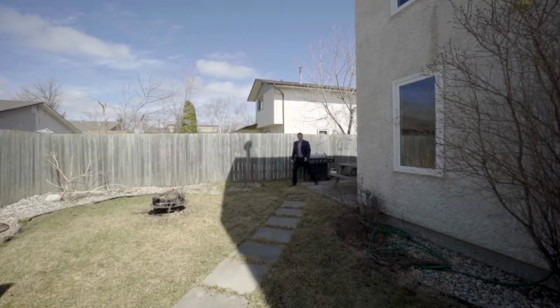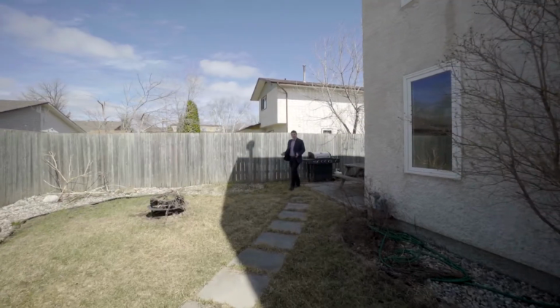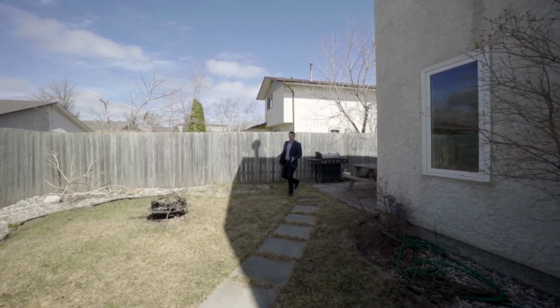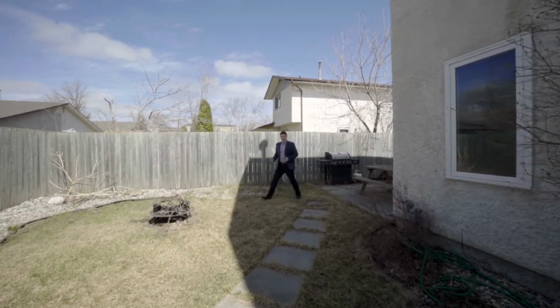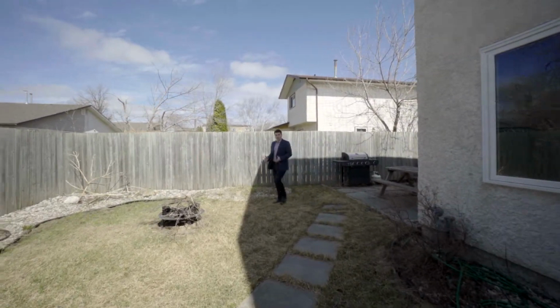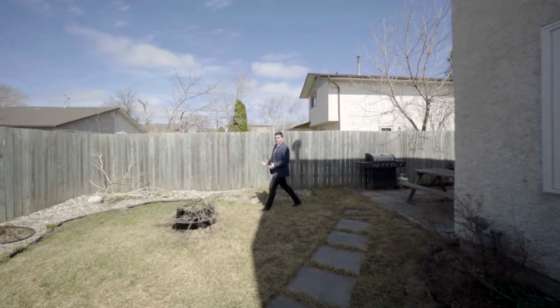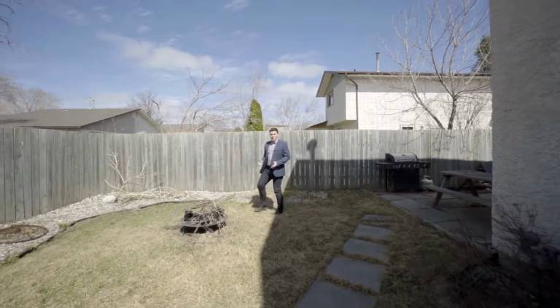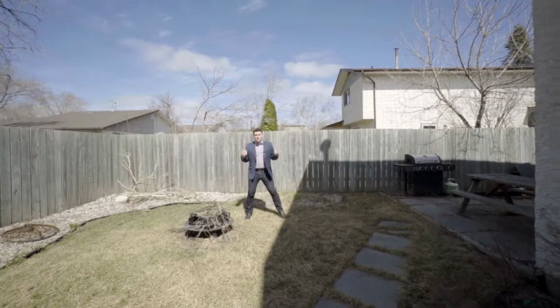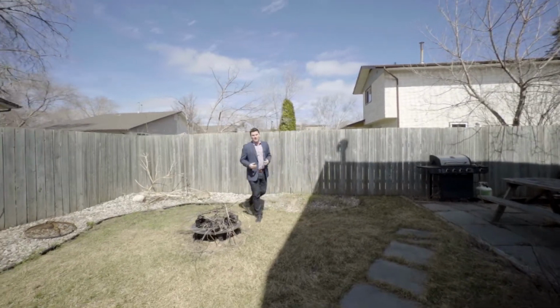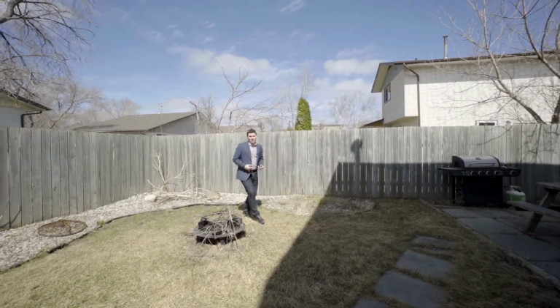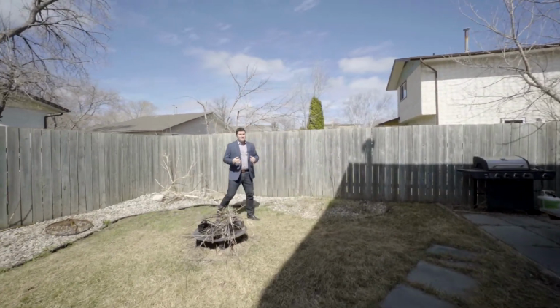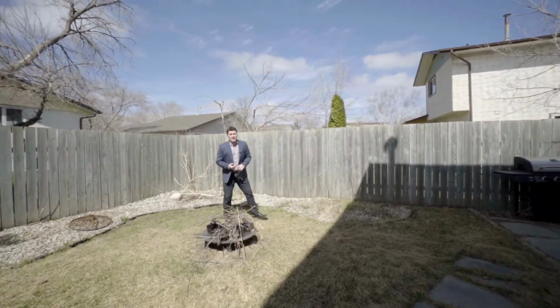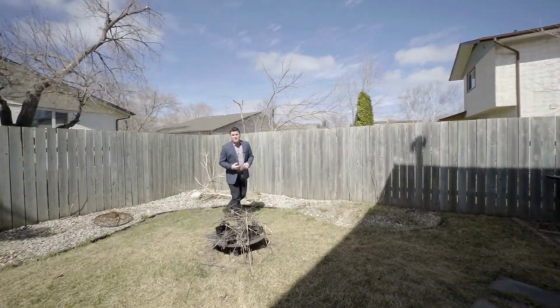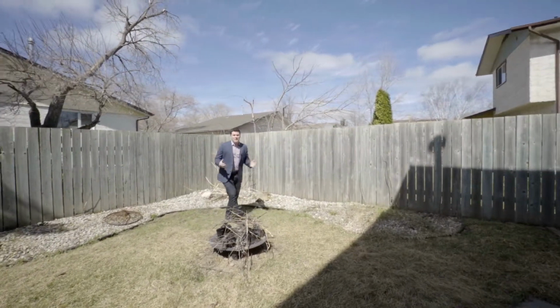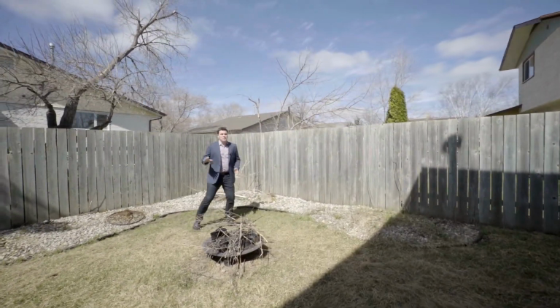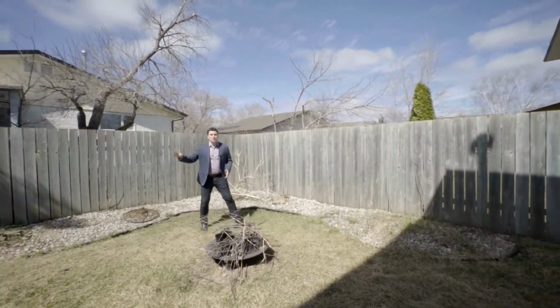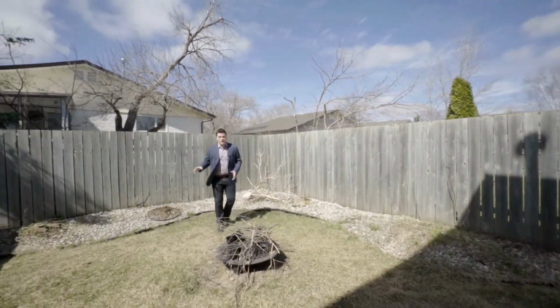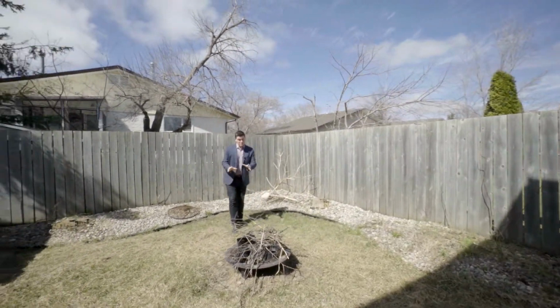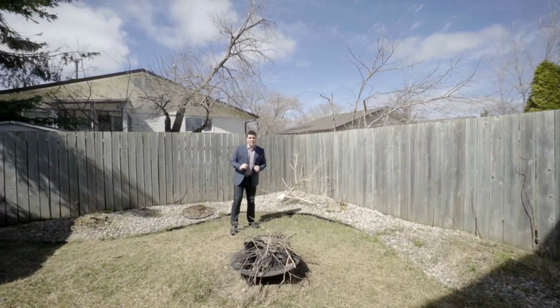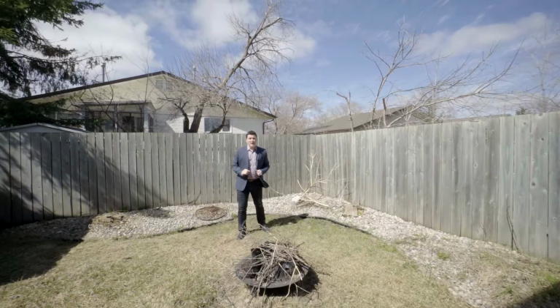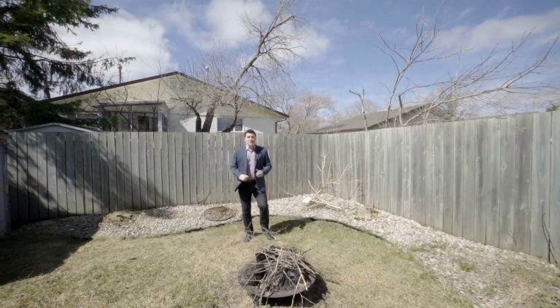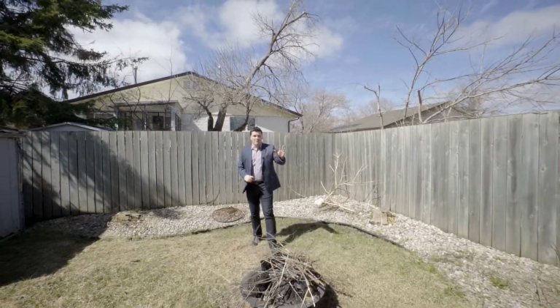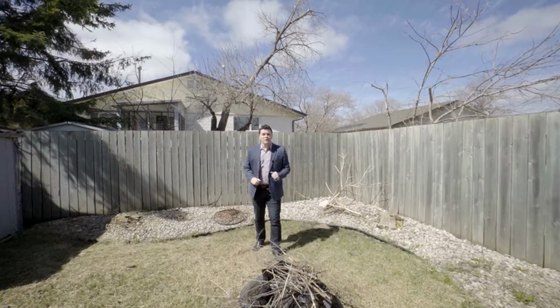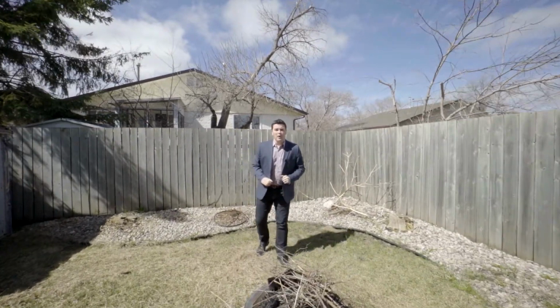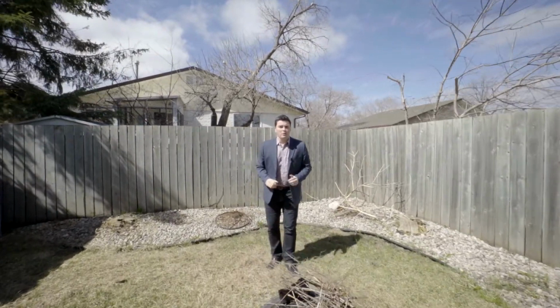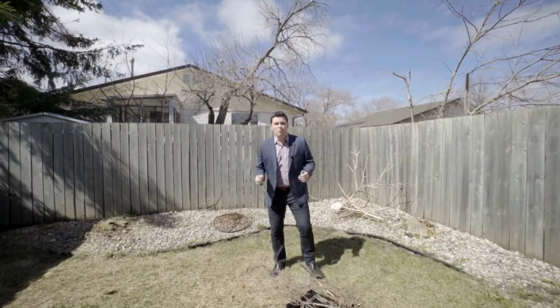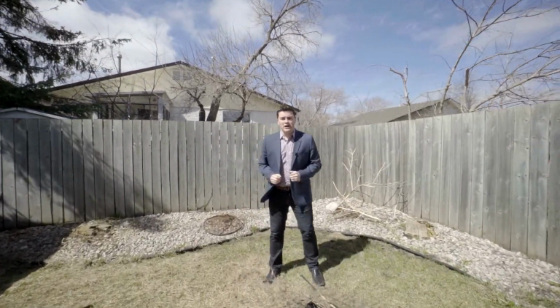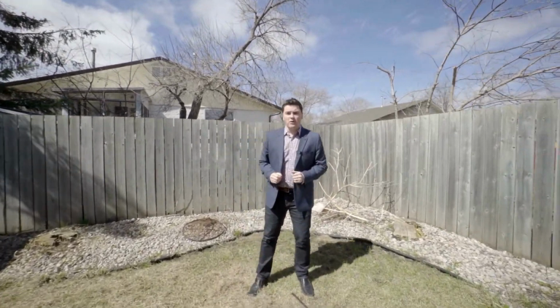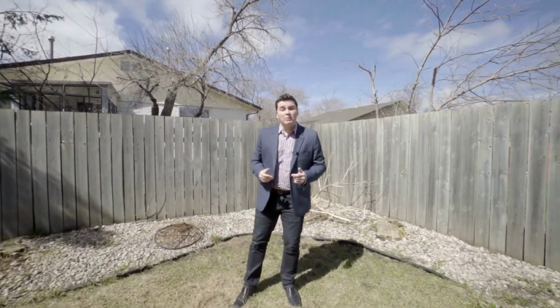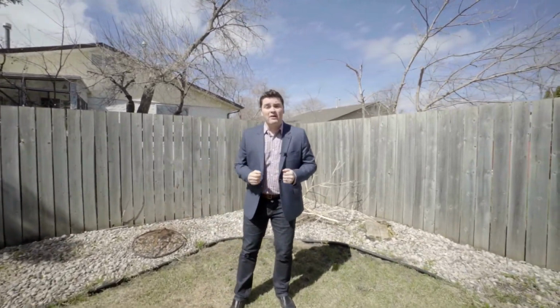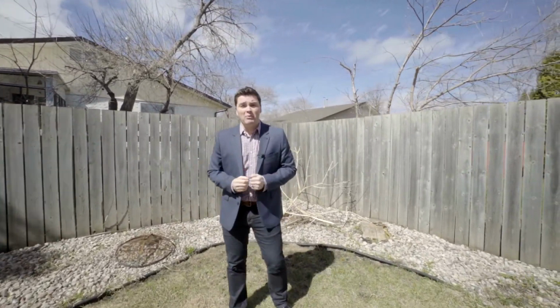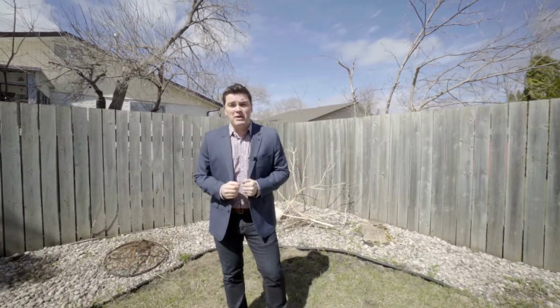Now that you've seen the inside of 8 Briarbrook Bay, we're here in the backyard. Fully landscaped and fenced — you've got a storage shed, a spot for a fire, and a patio for your barbecue. What more could you ask for?